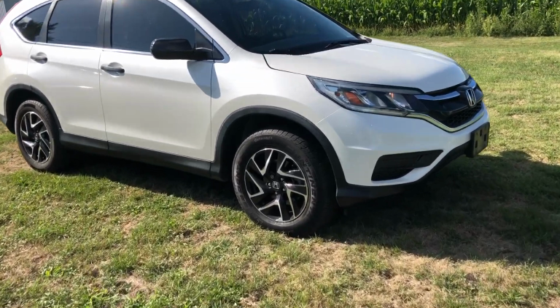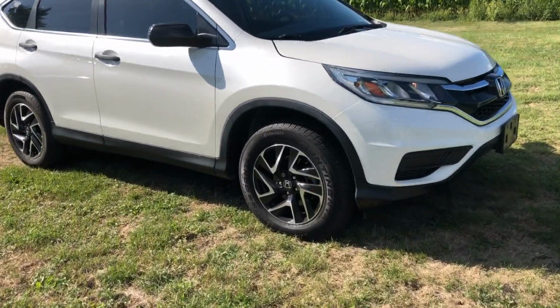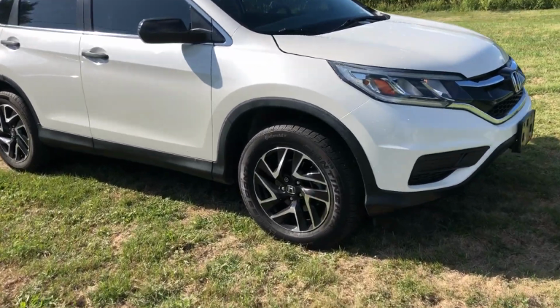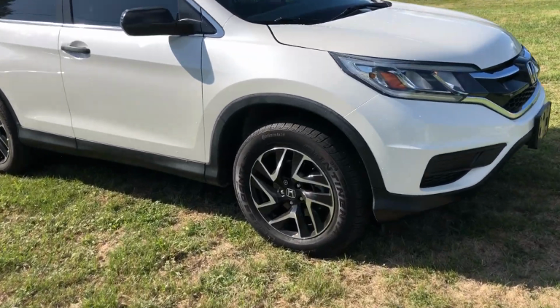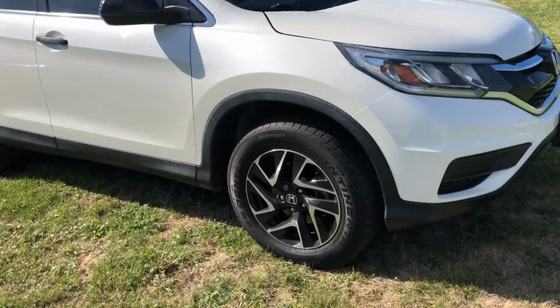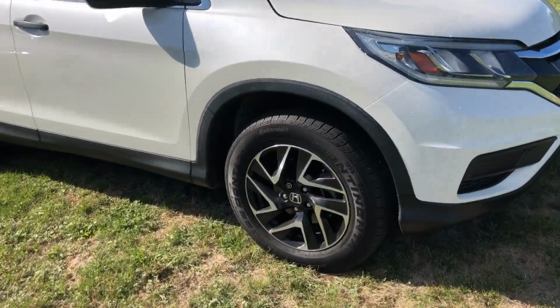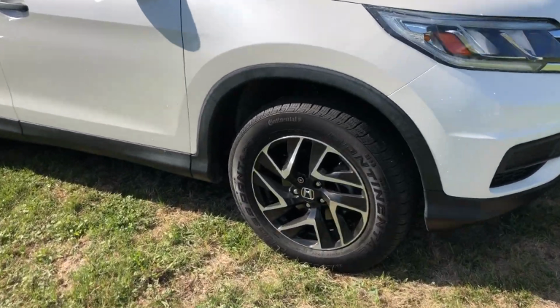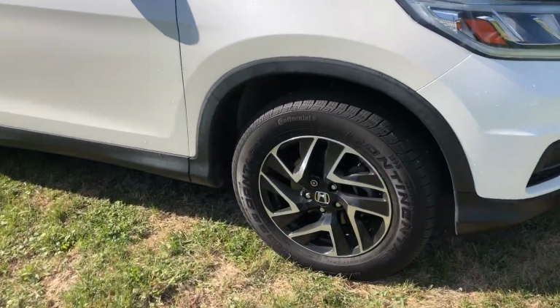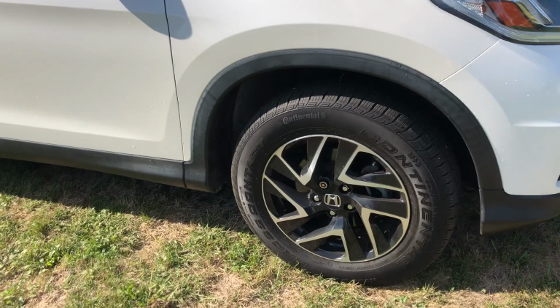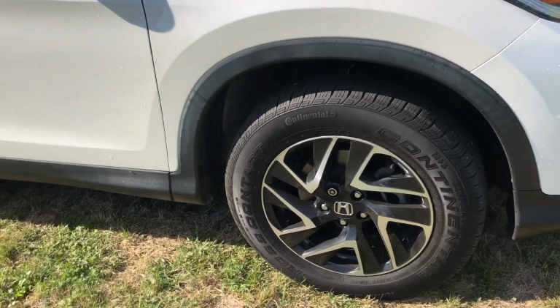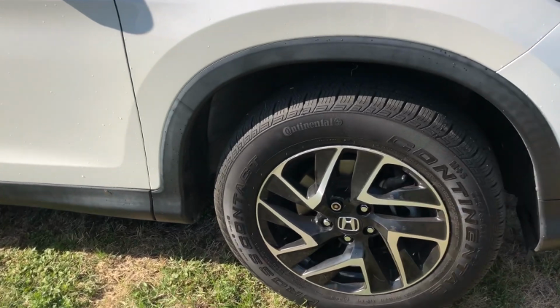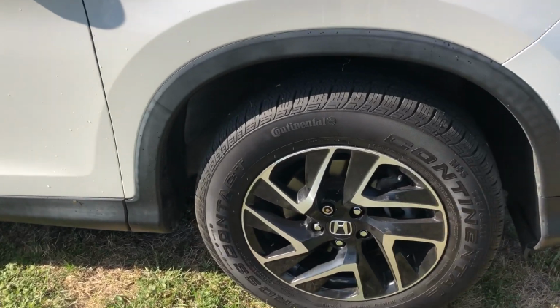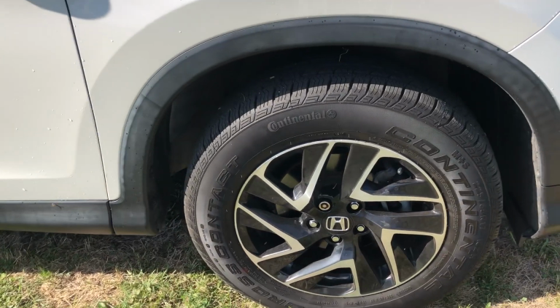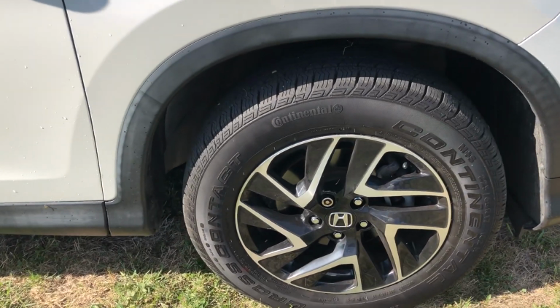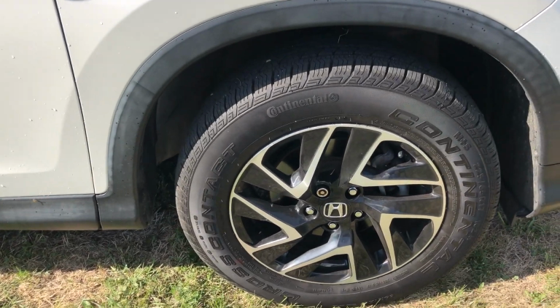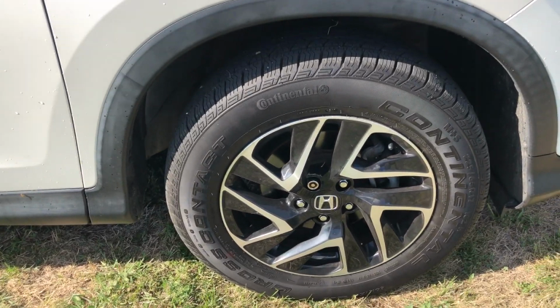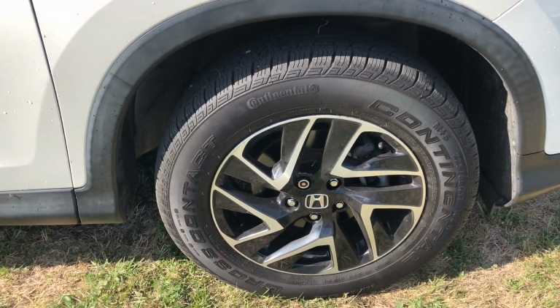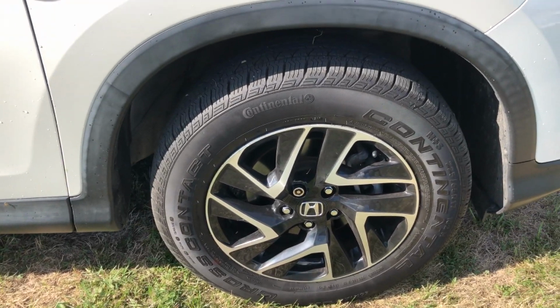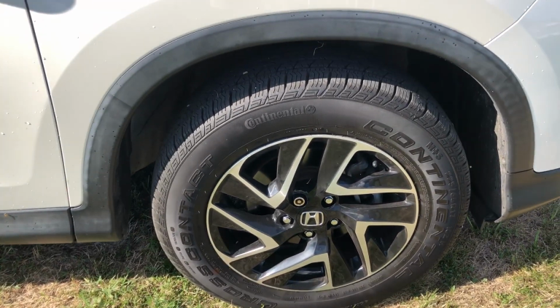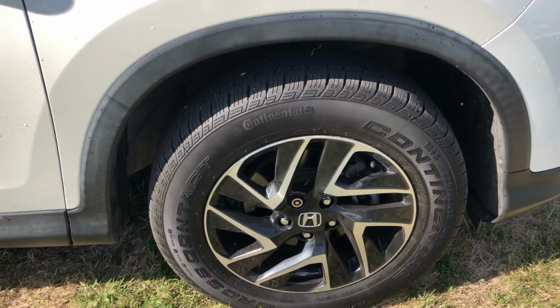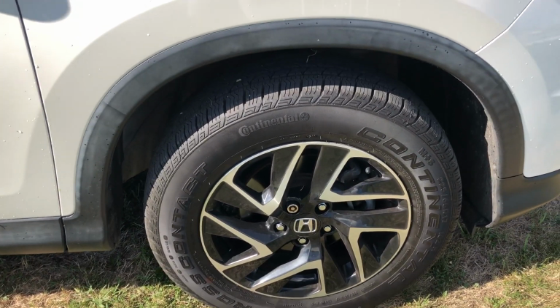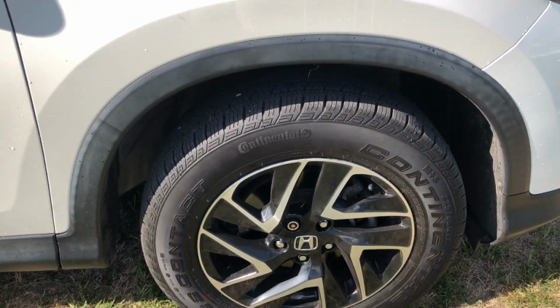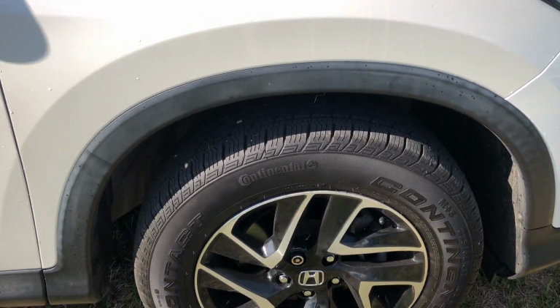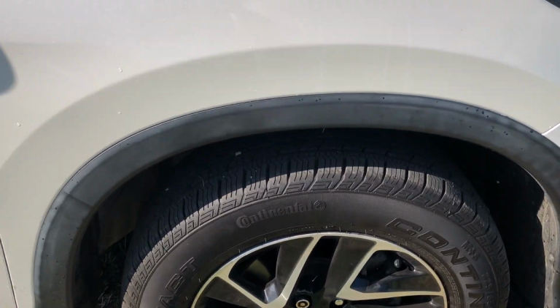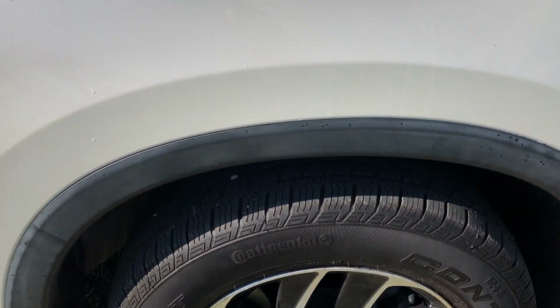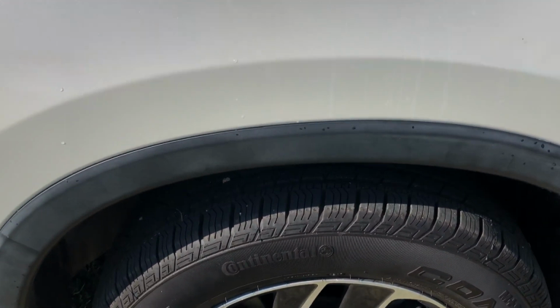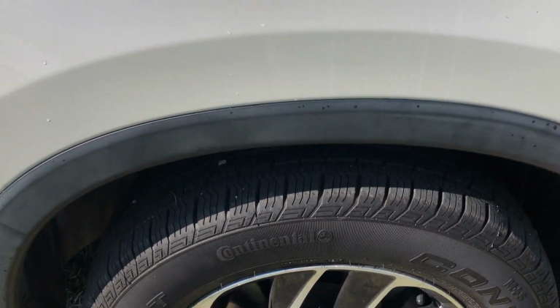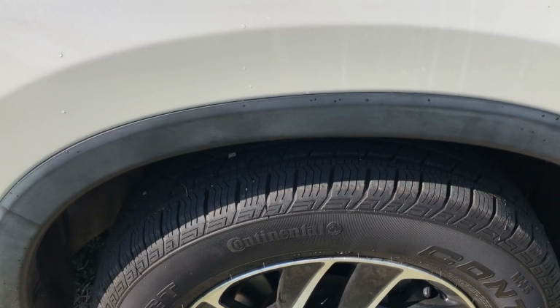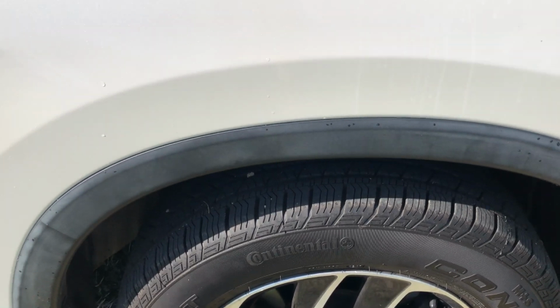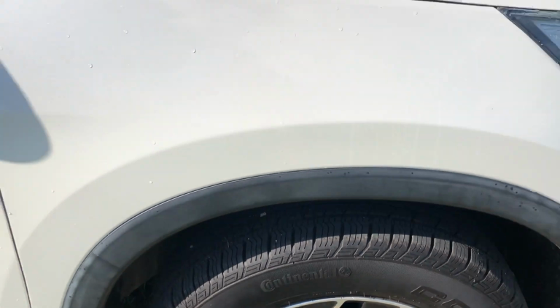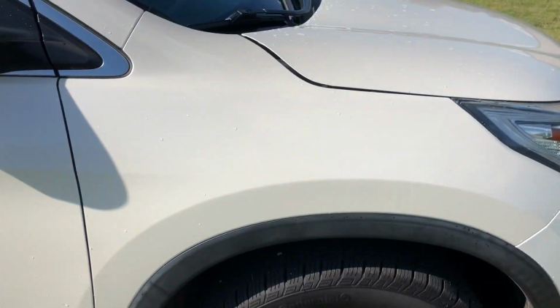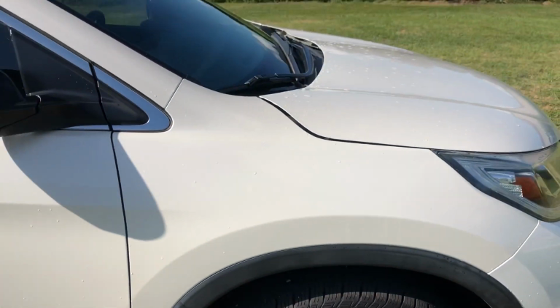Here's a good shot of your rims and tires. You can see the rims — there's no scrapes or scuffs on them. Rims are in great shape. Plenty of tread left on the tires as well.